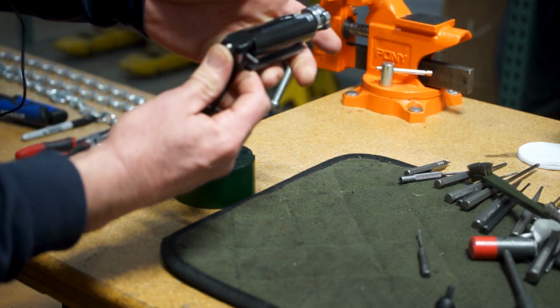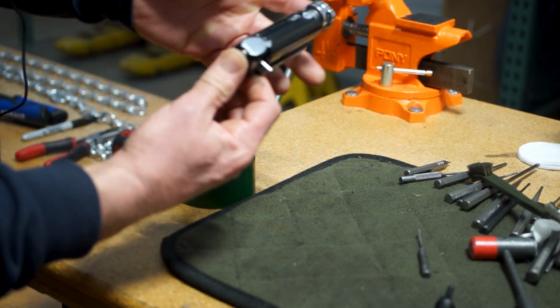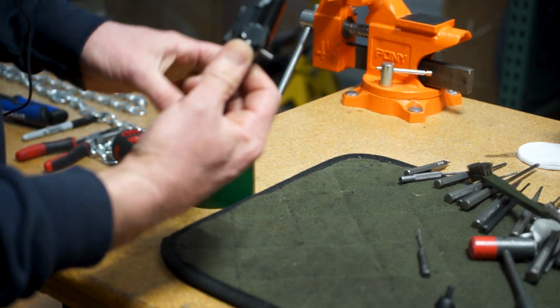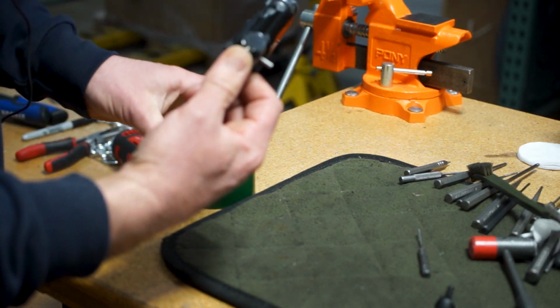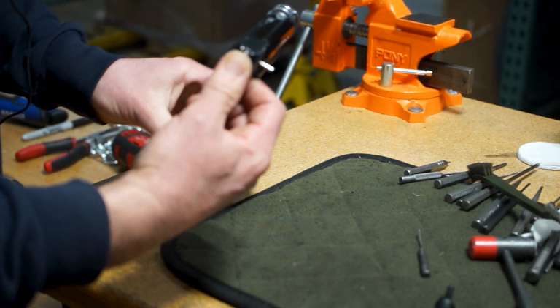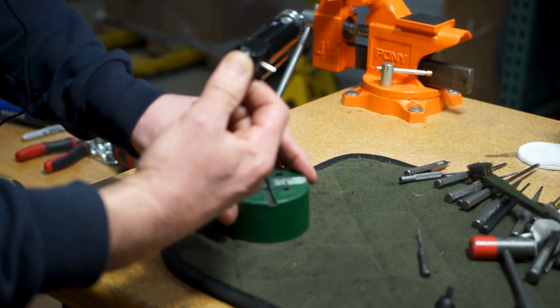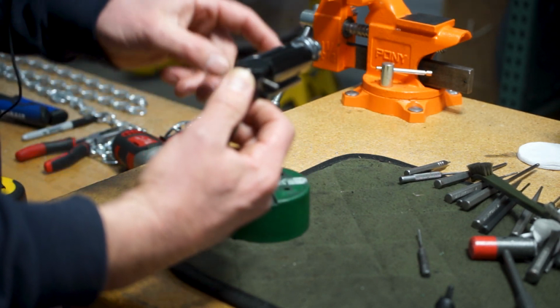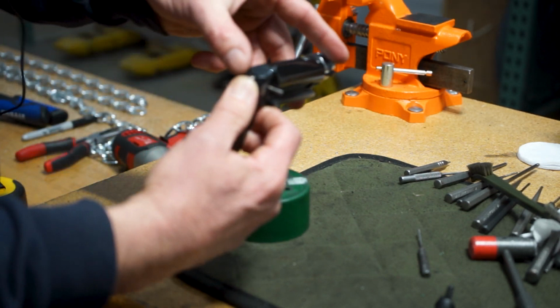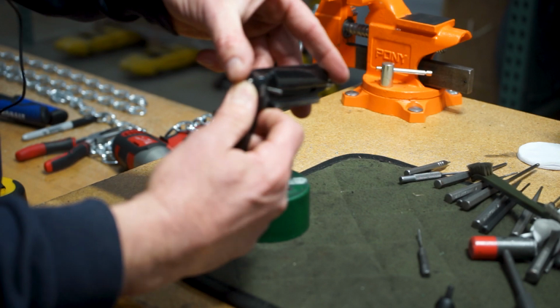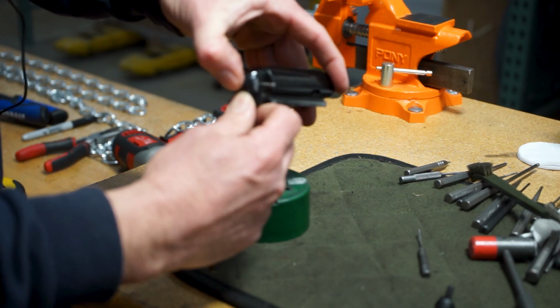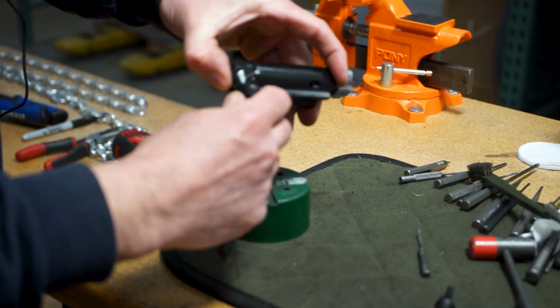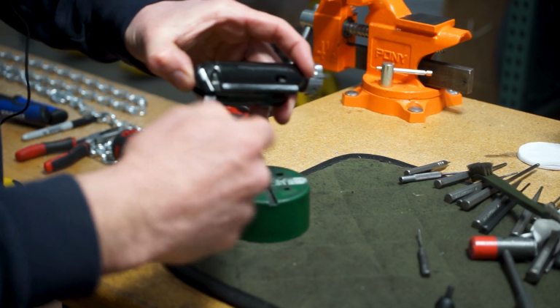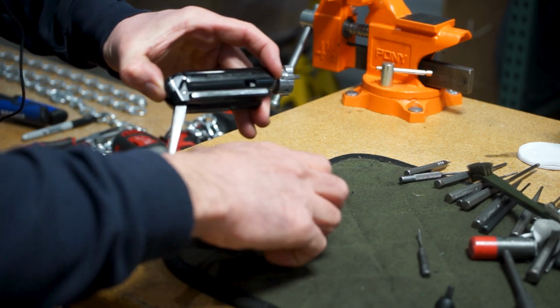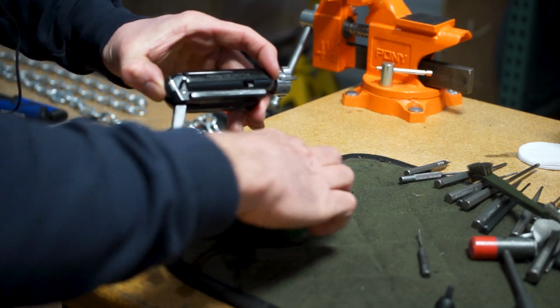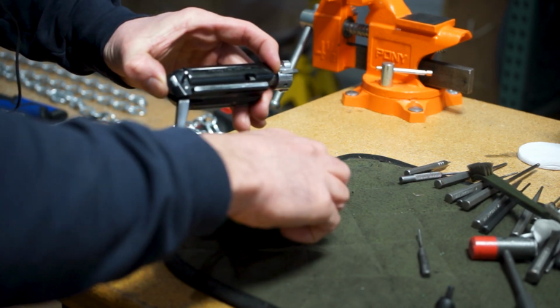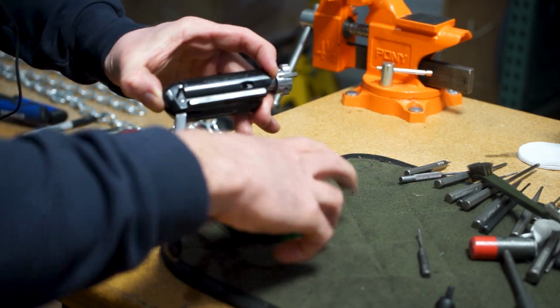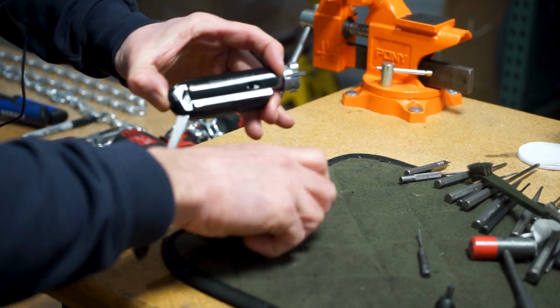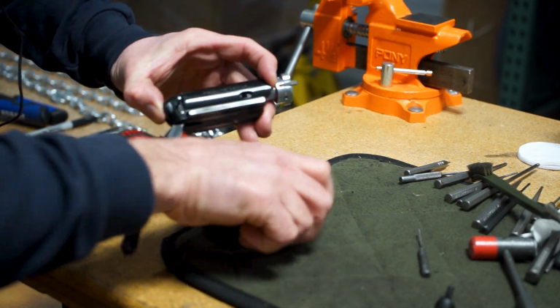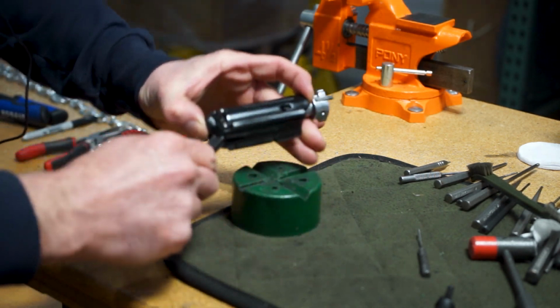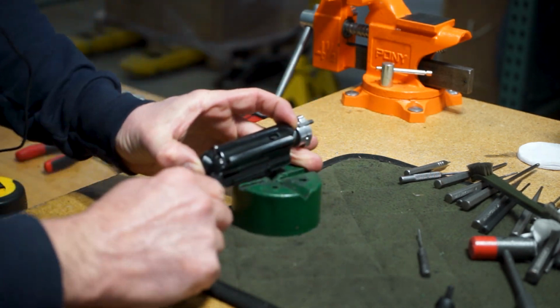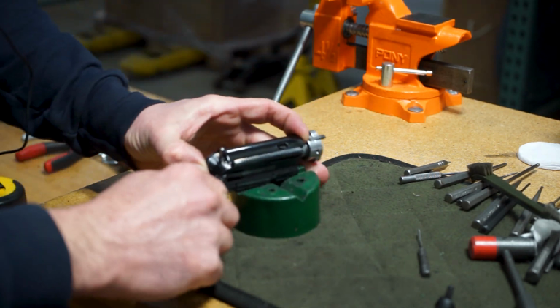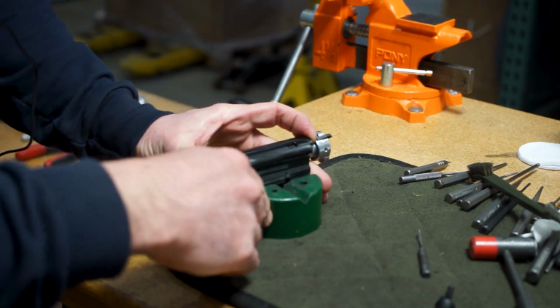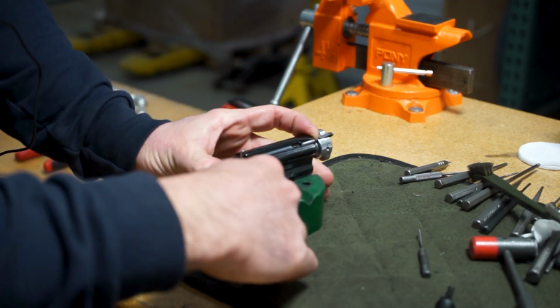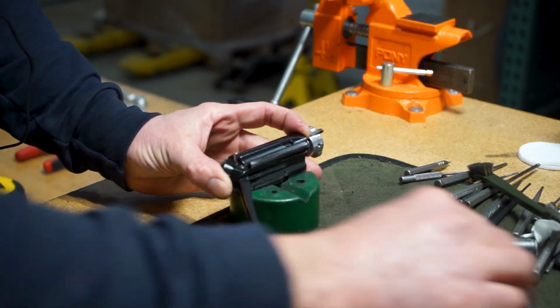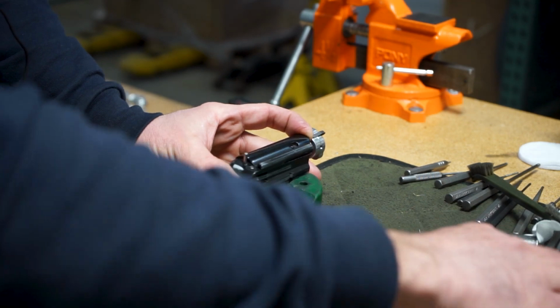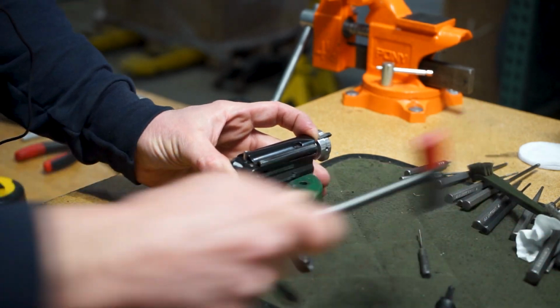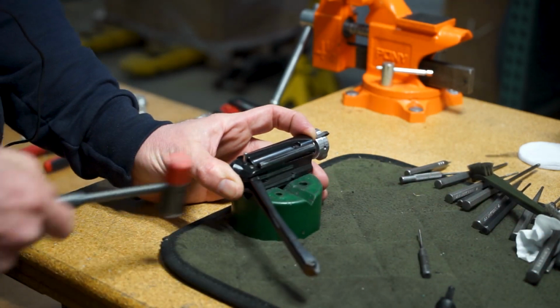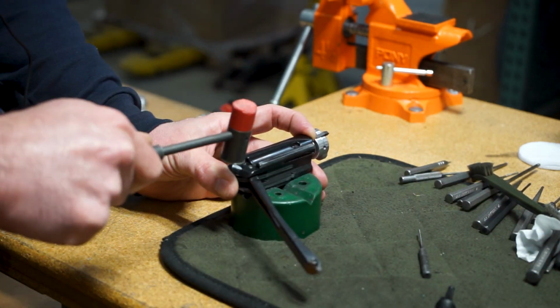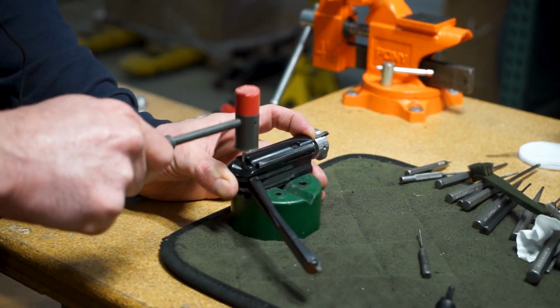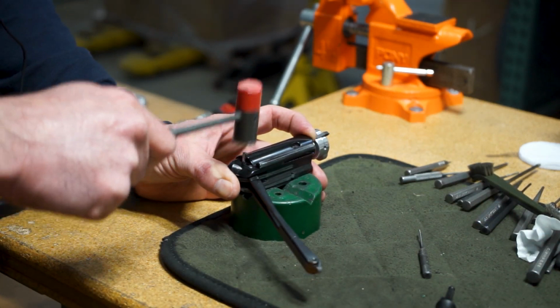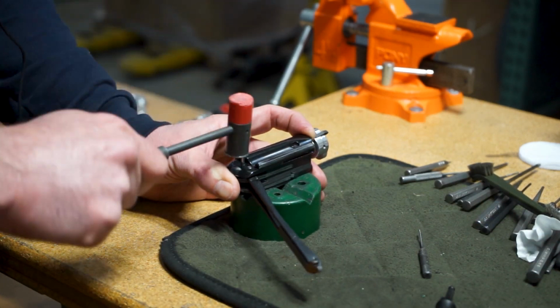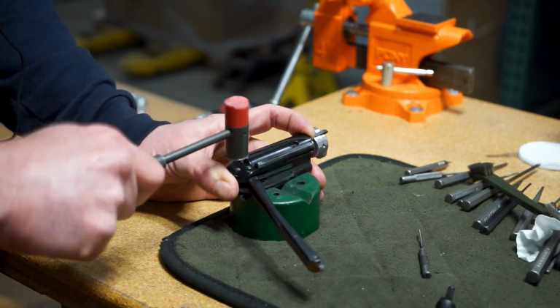You'll take the spring, put it on the firing pin, and insert that. It will be under pressure, so you're going to want to hold it in with your thumb or finger, and then drive the retaining pin back in.